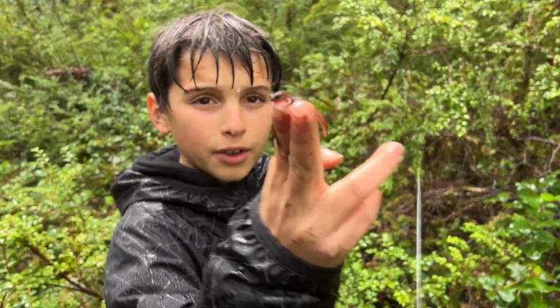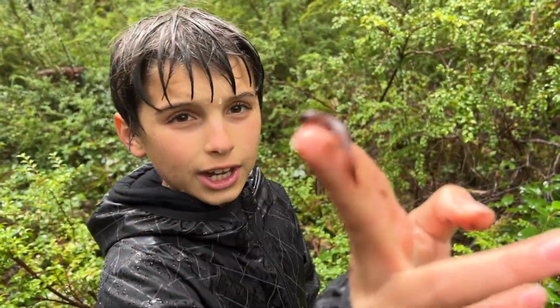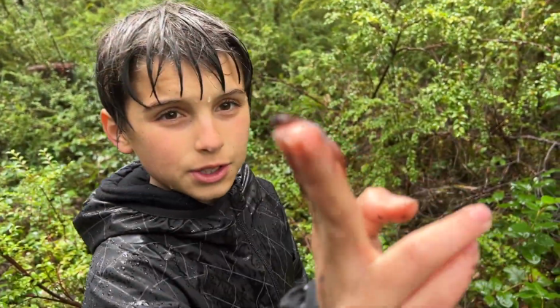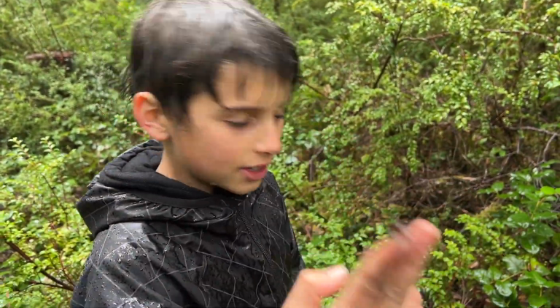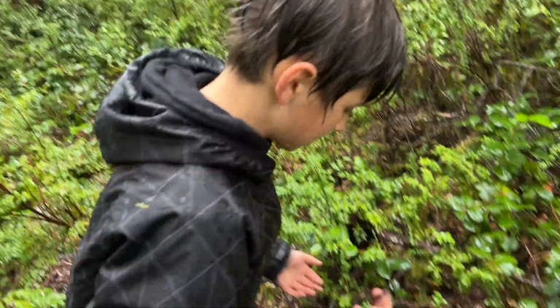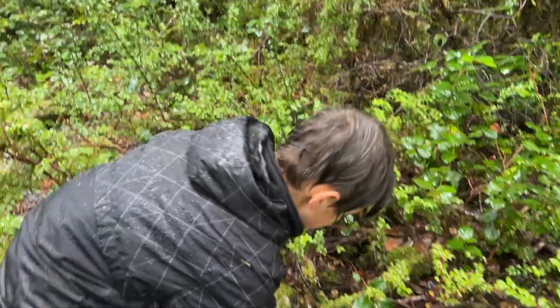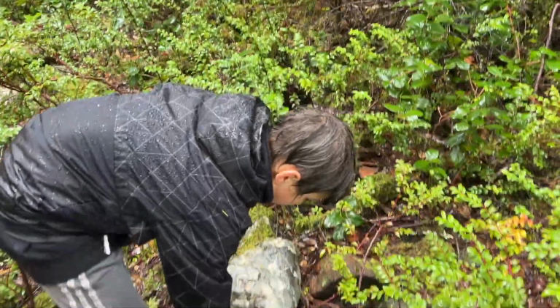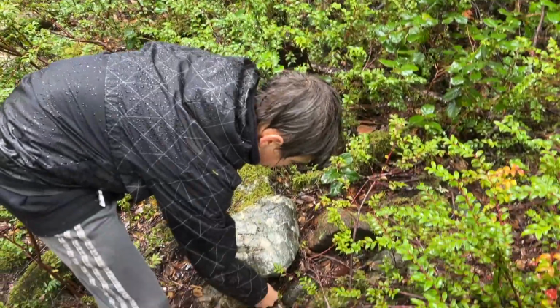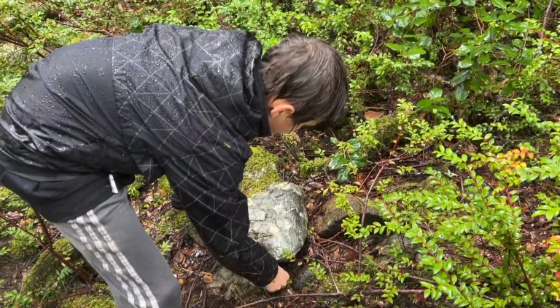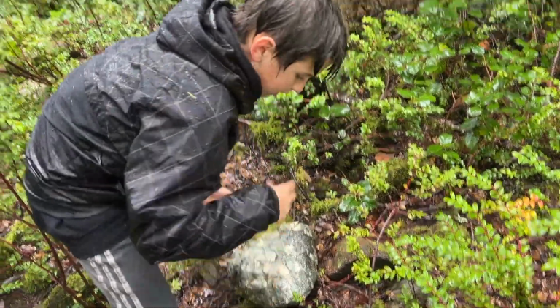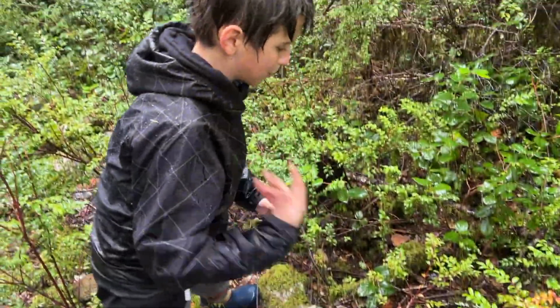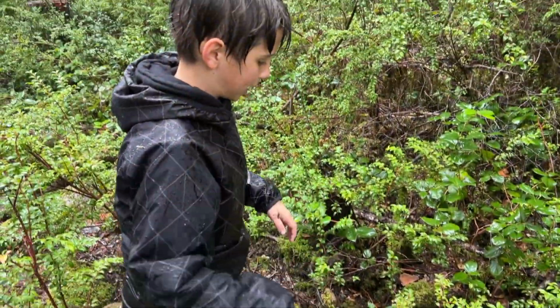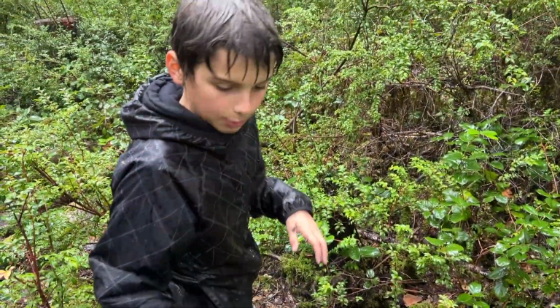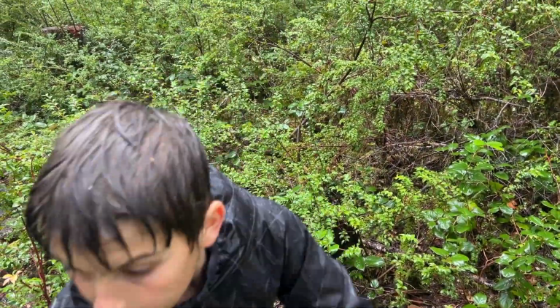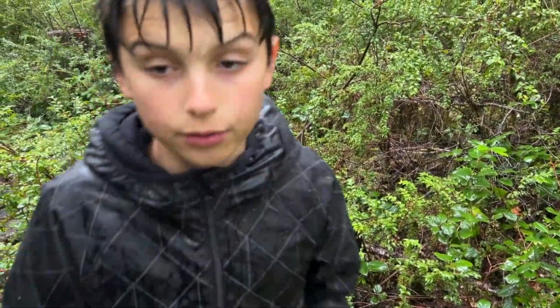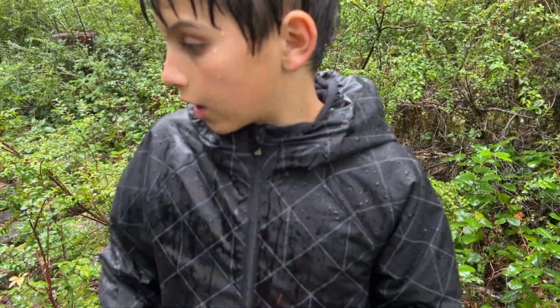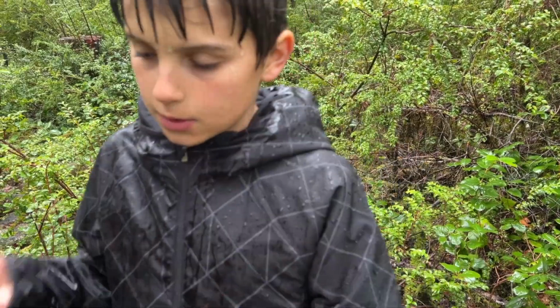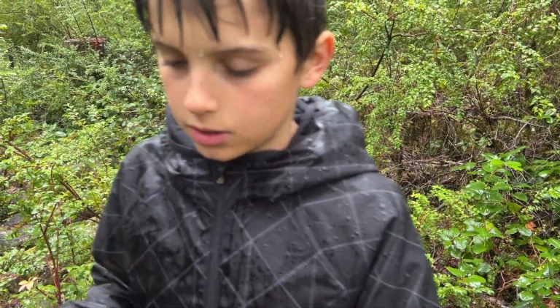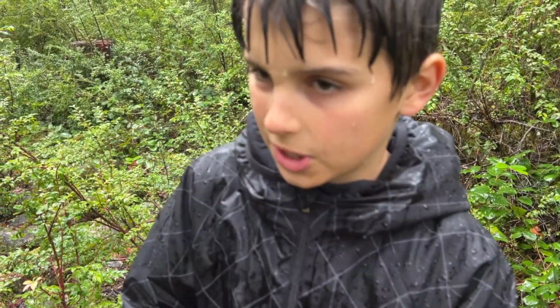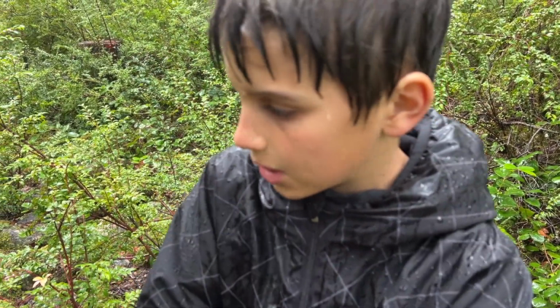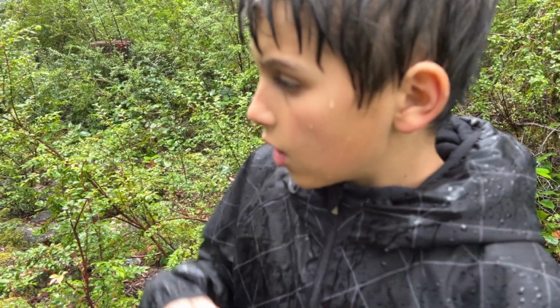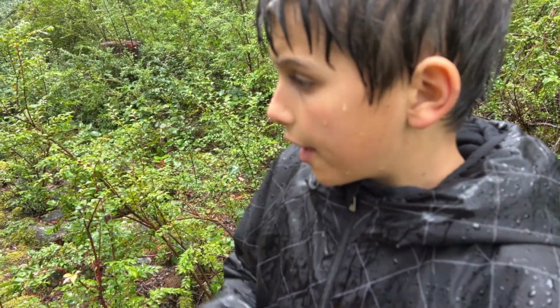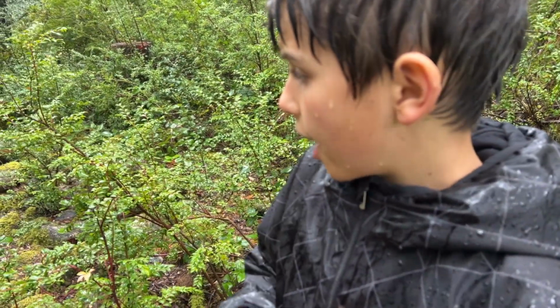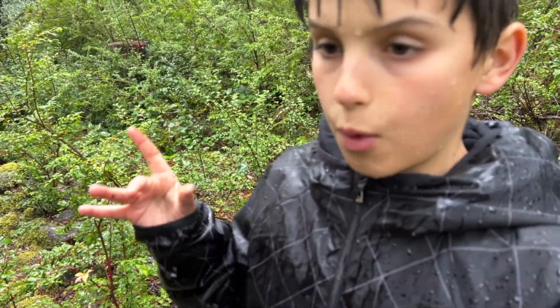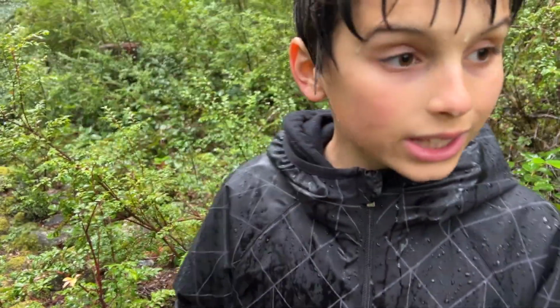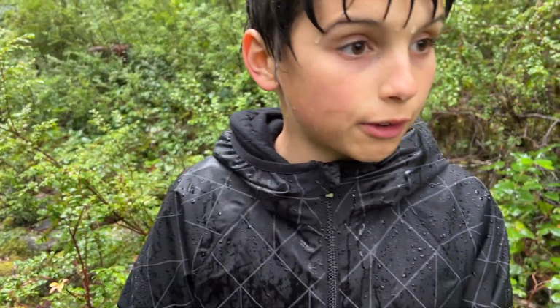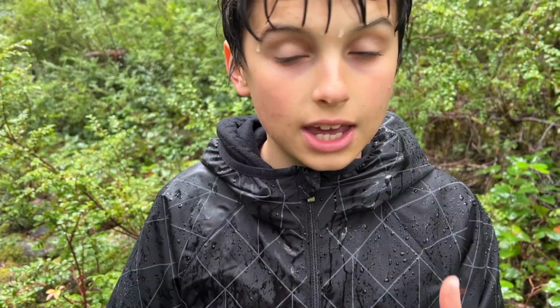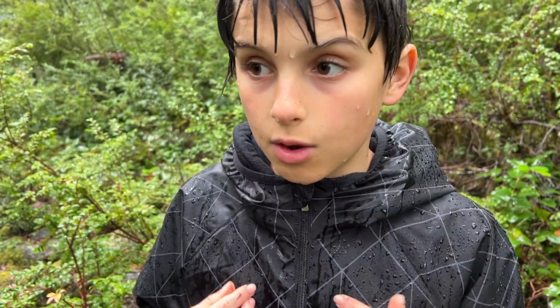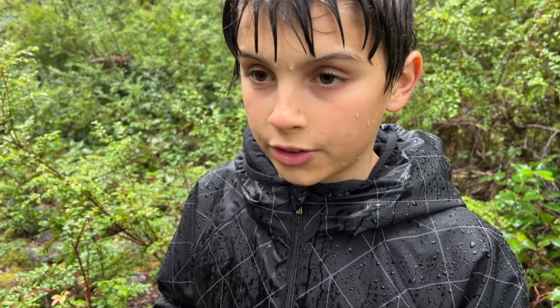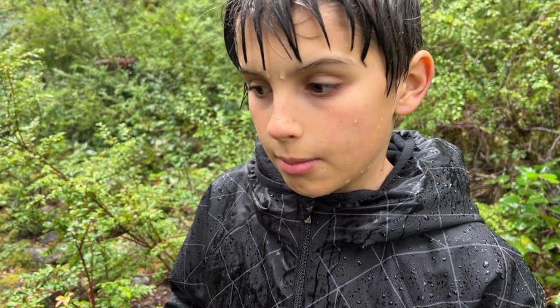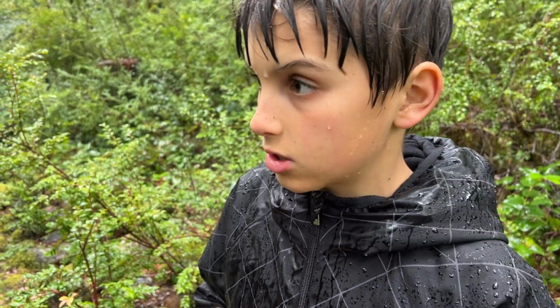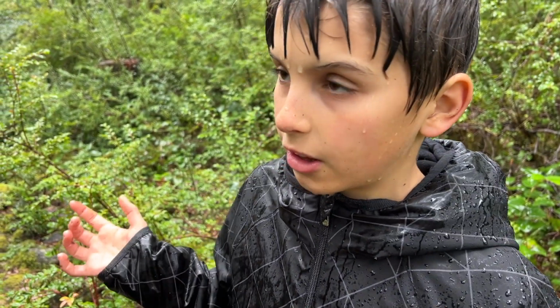Alright guys, with another Ensatina. Hopefully we can find at least one black at this spot. I'm kind of obsessed with black salamanders, and I really want to find a wandering salamander, because that would be my lifer.